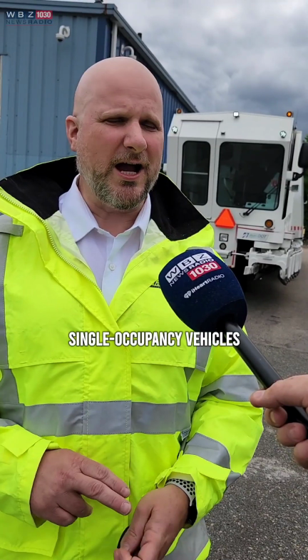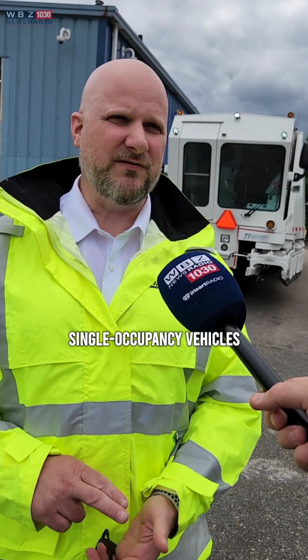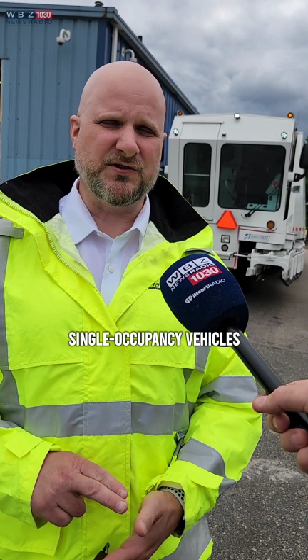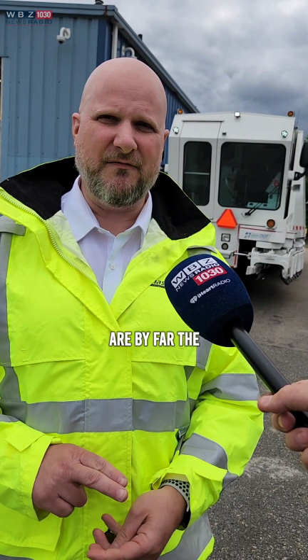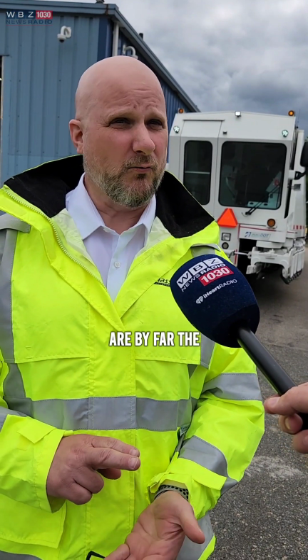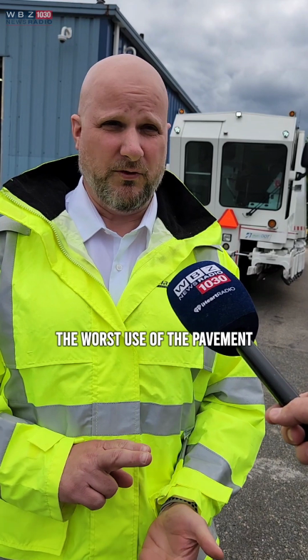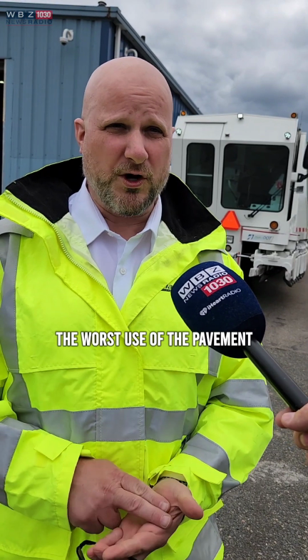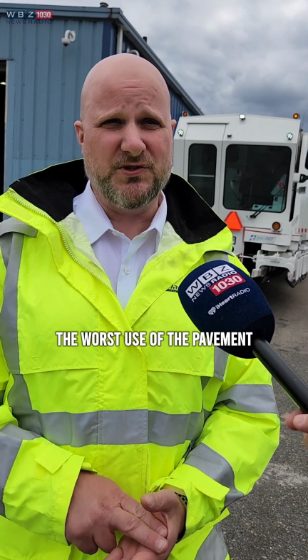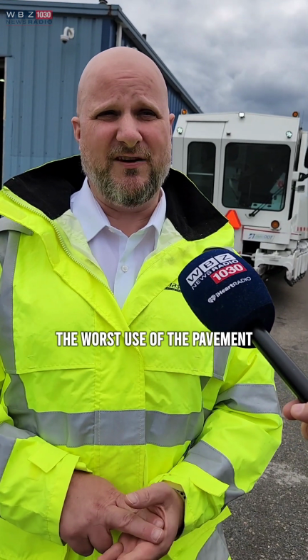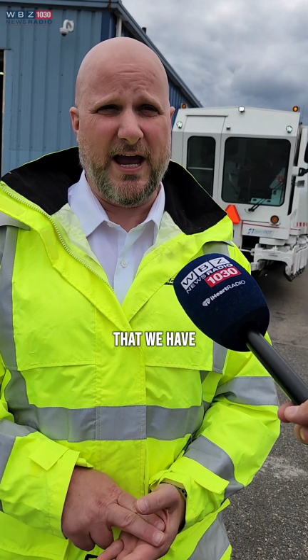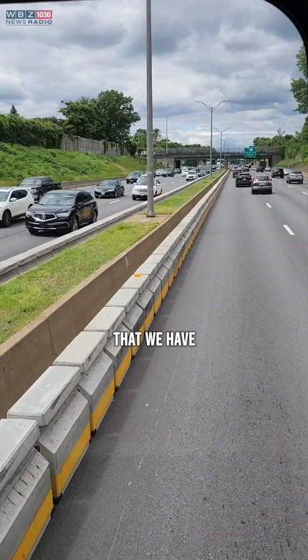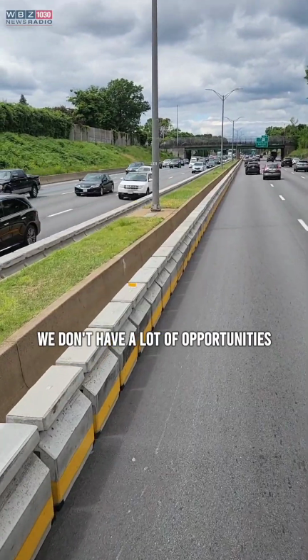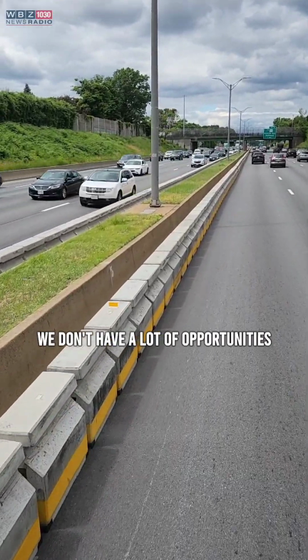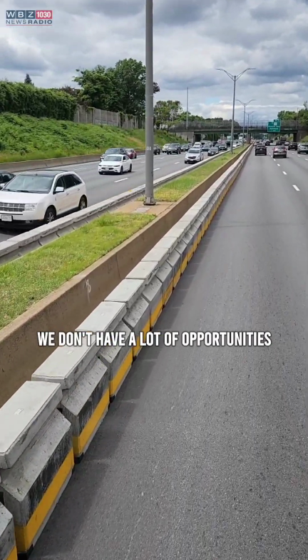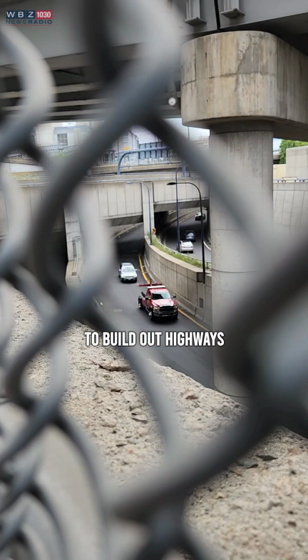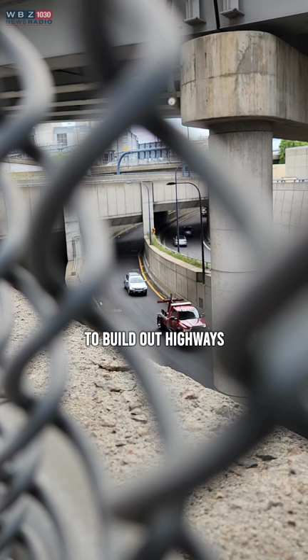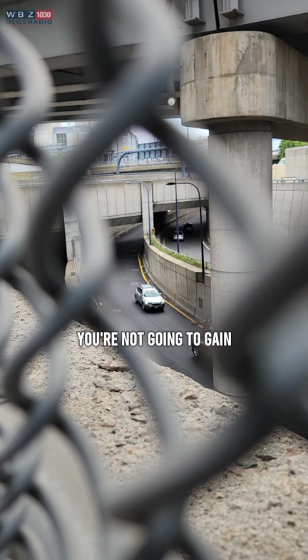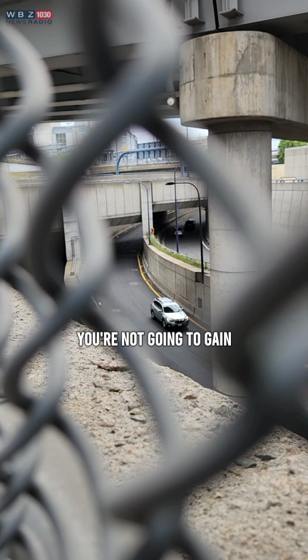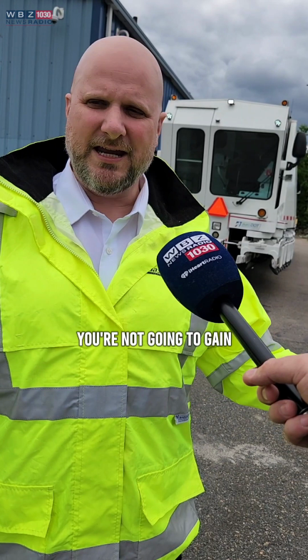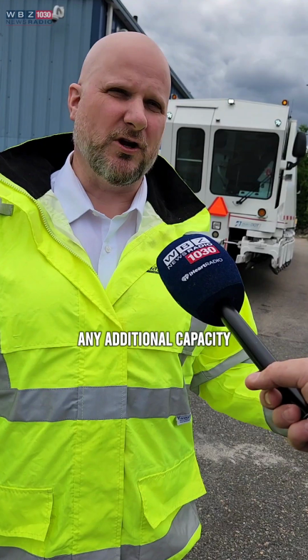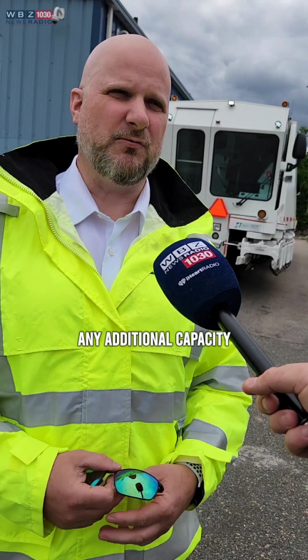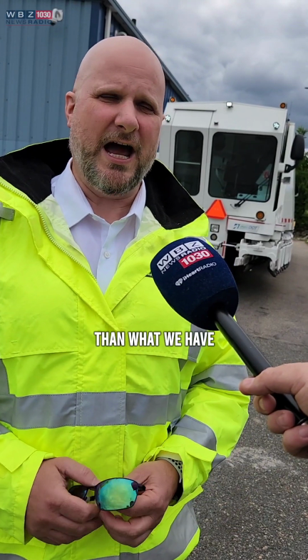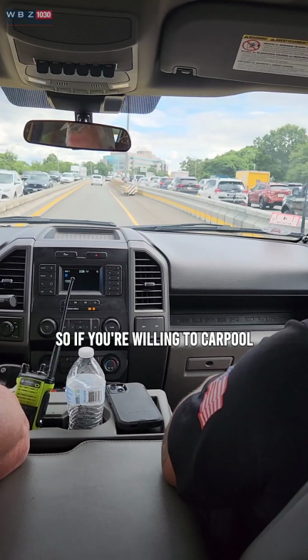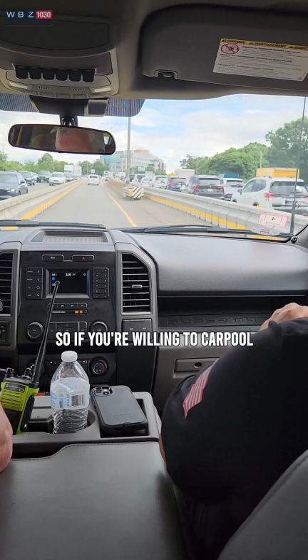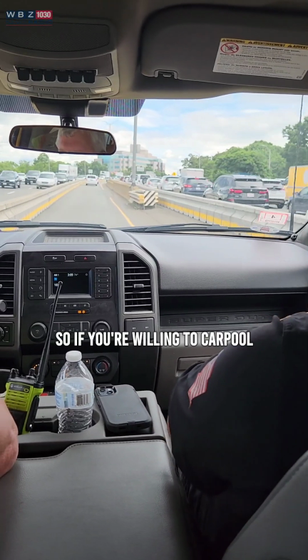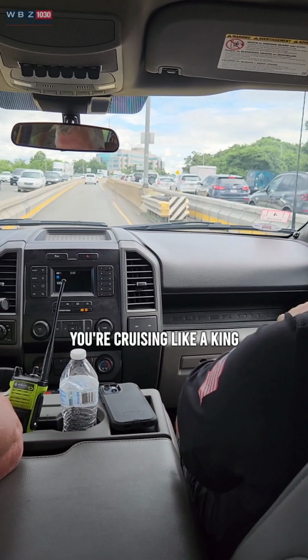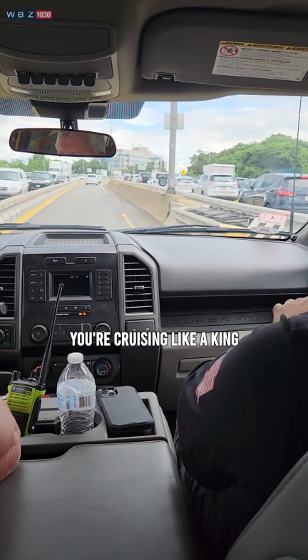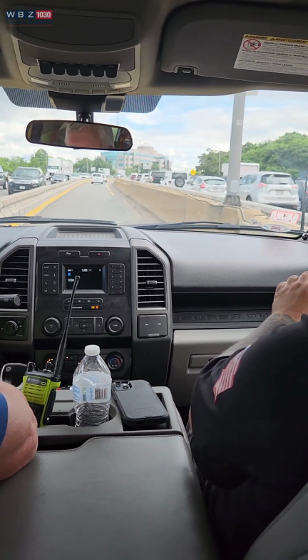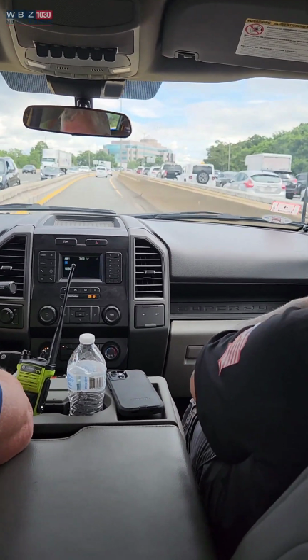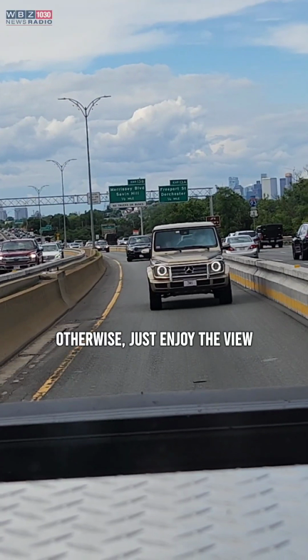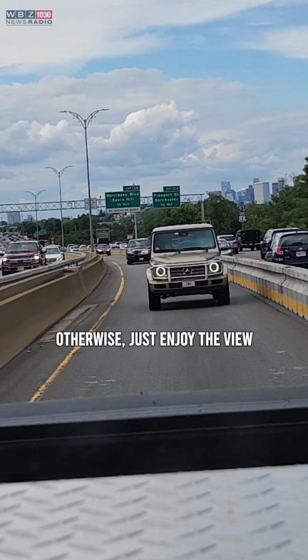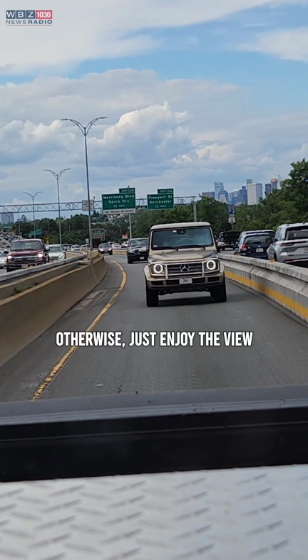Single occupancy vehicles are by far the worst use of the pavement that we have. We don't have a lot of opportunities to build out highways — you're not going to gain any additional capacity in what we have. So if you're willing to carpool, you're cruising like a king. Otherwise, just enjoy the view.